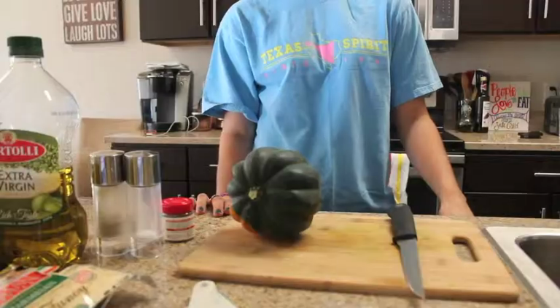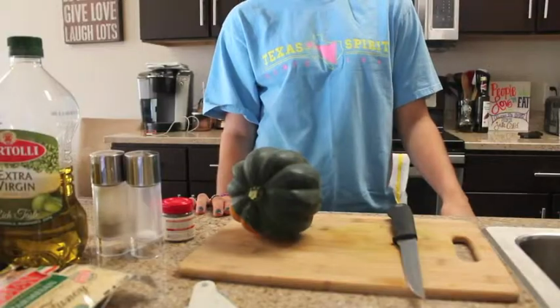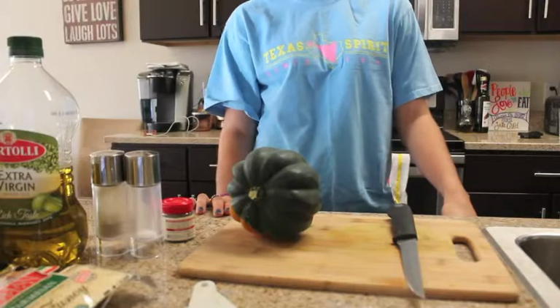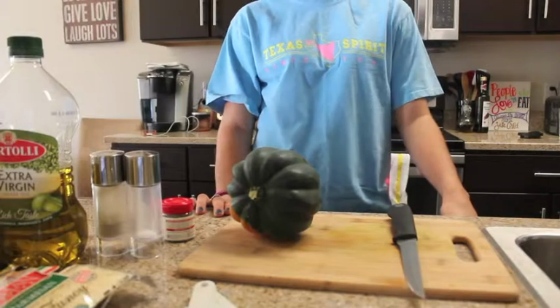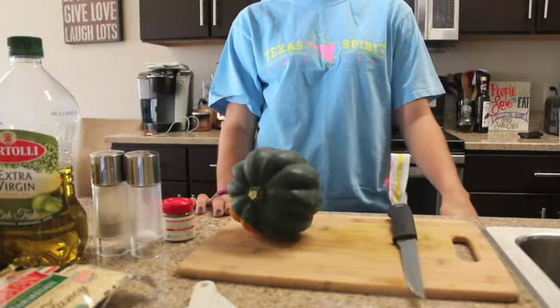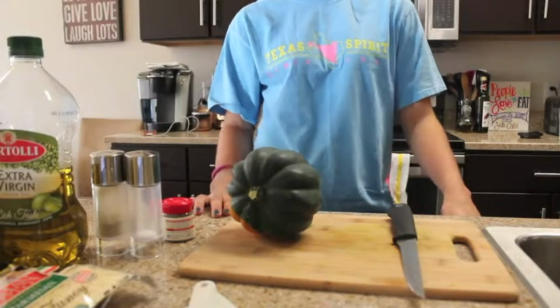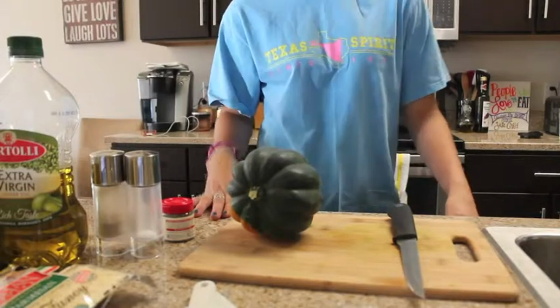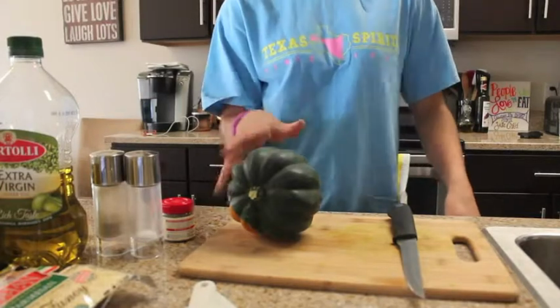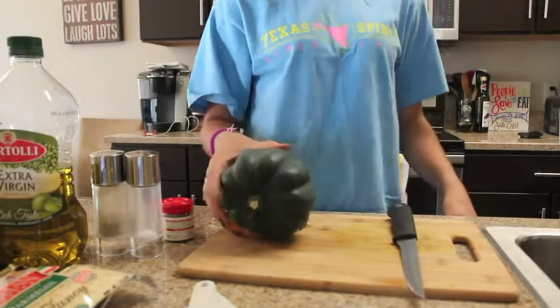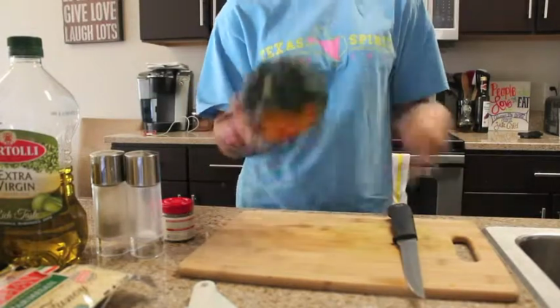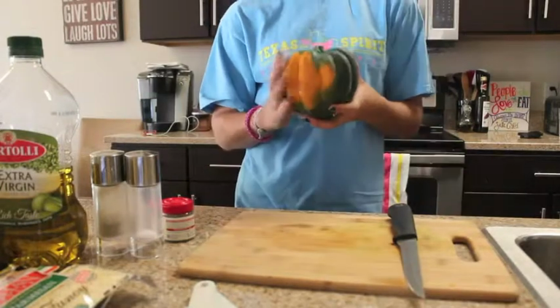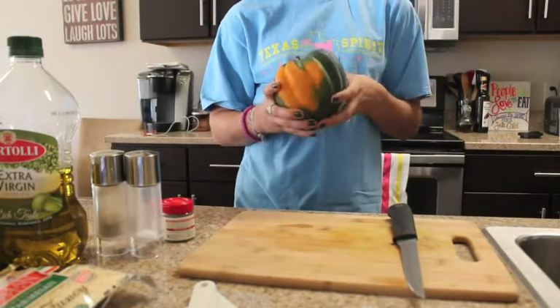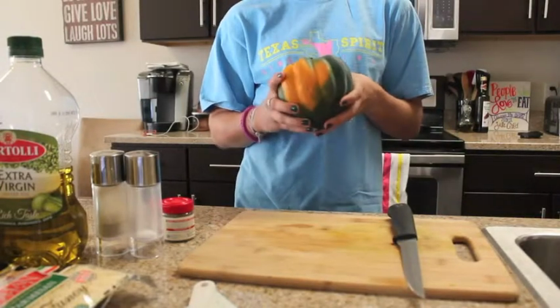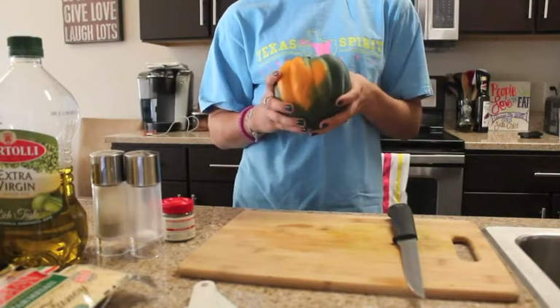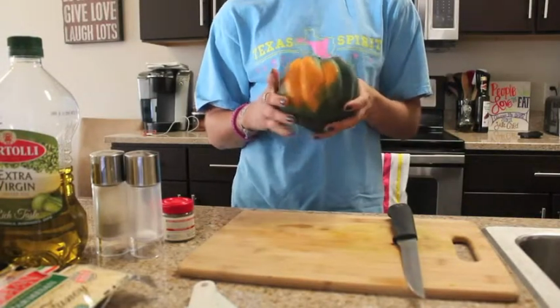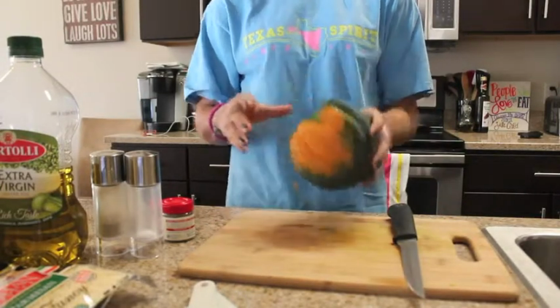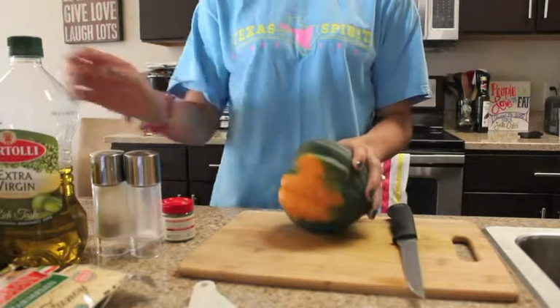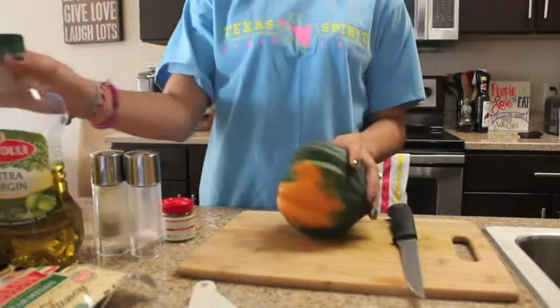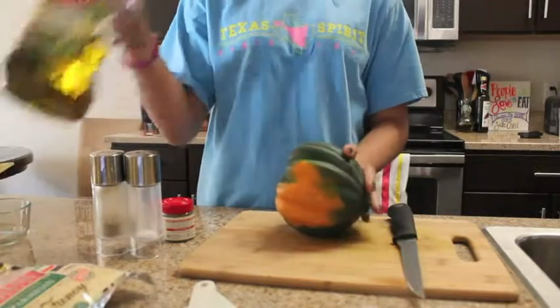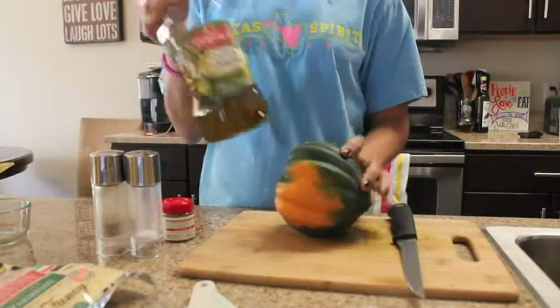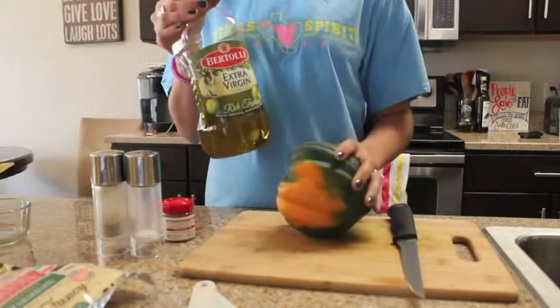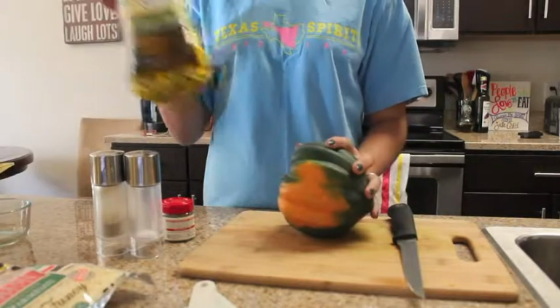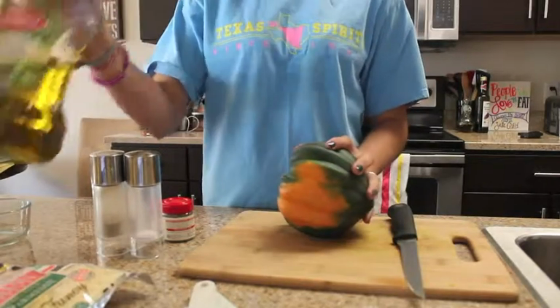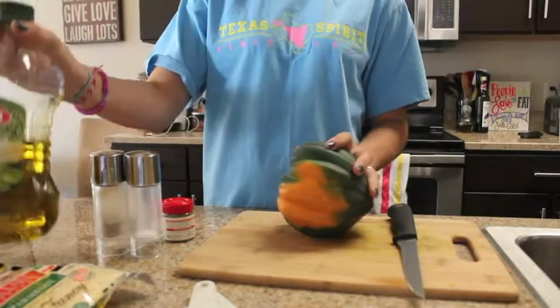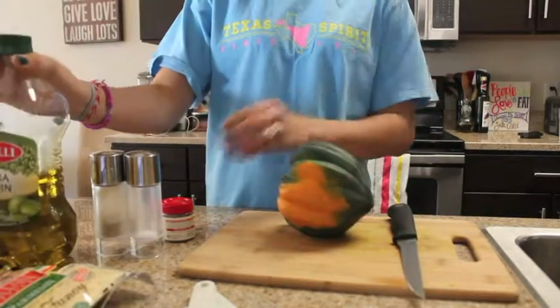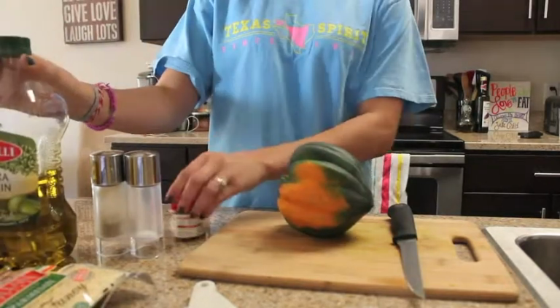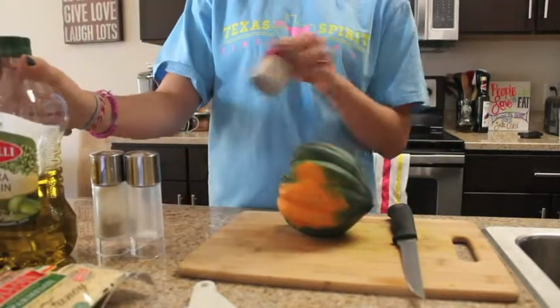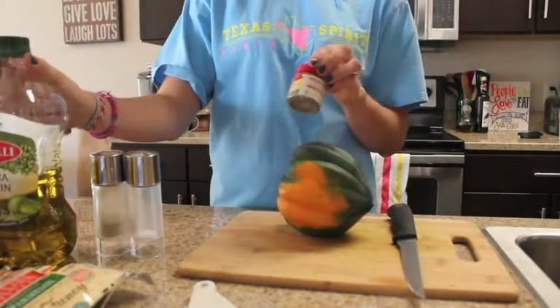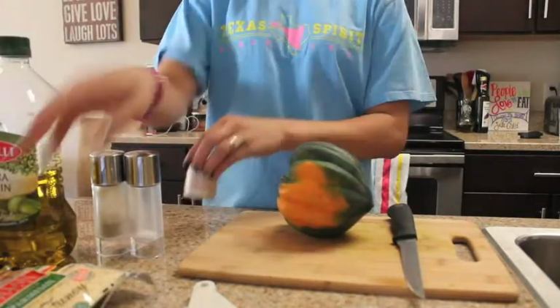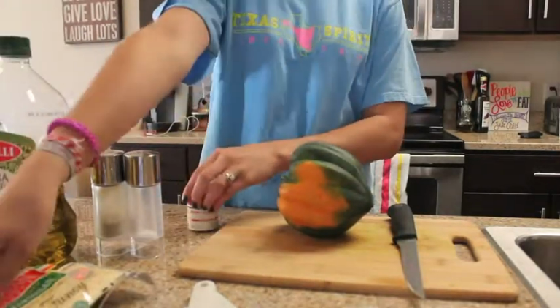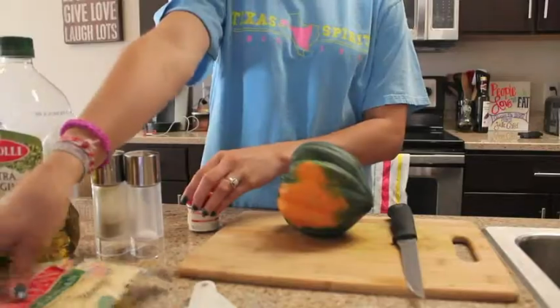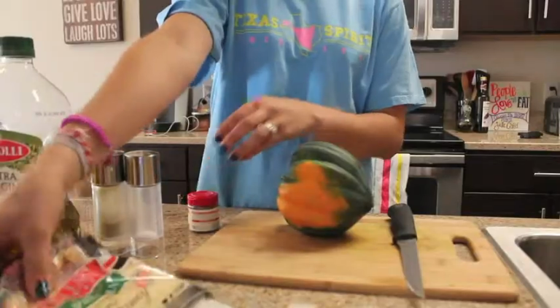Here are the ingredients you will need: one acorn squash, two tablespoons of olive oil, some thyme, and some Parmesan cheese.